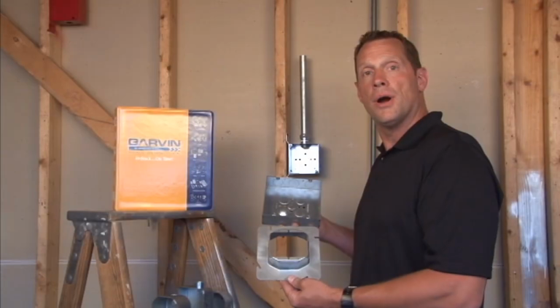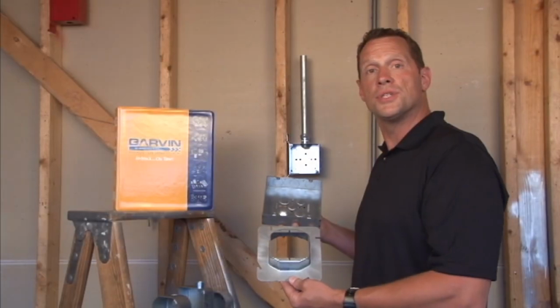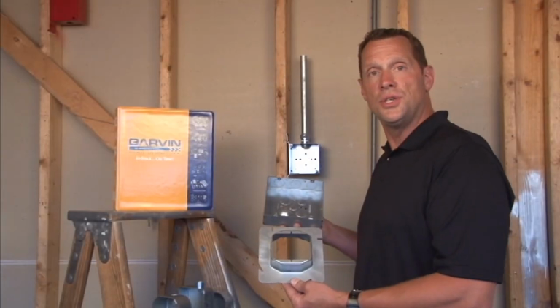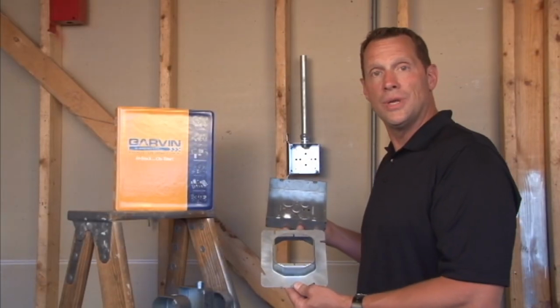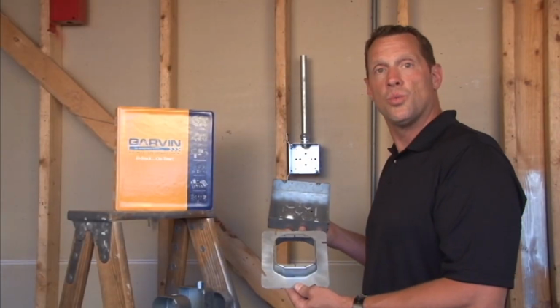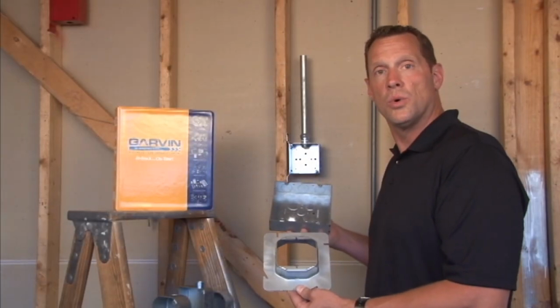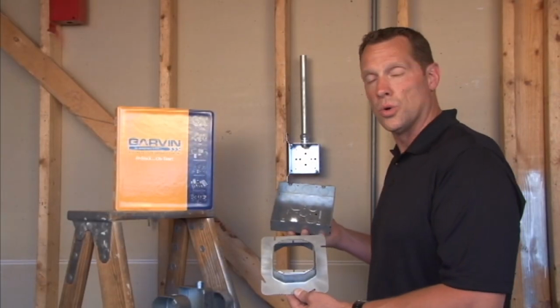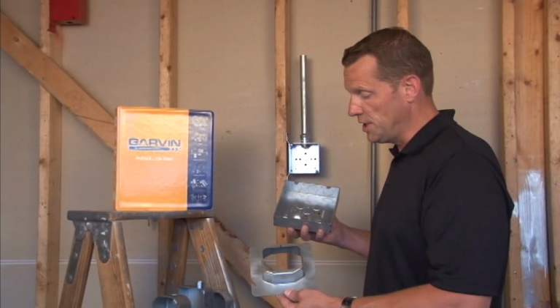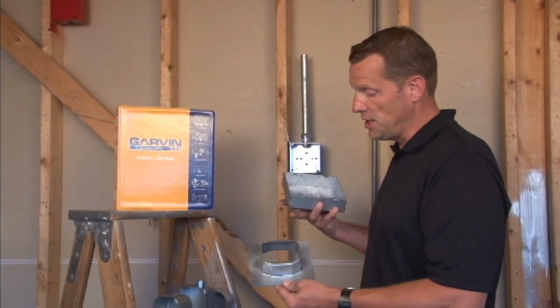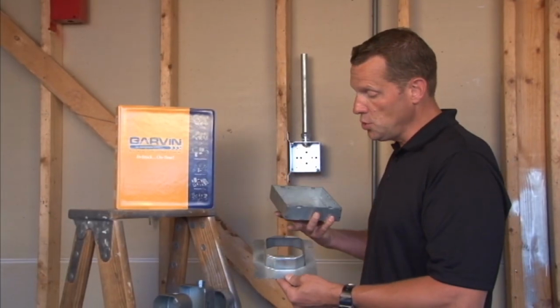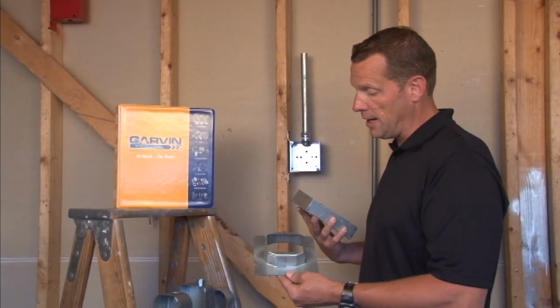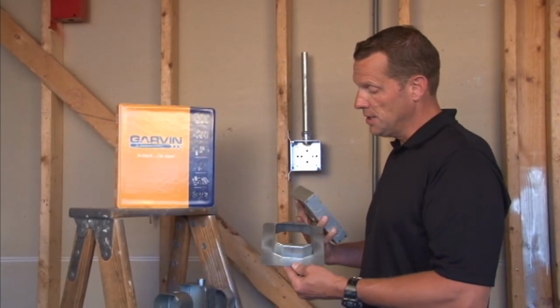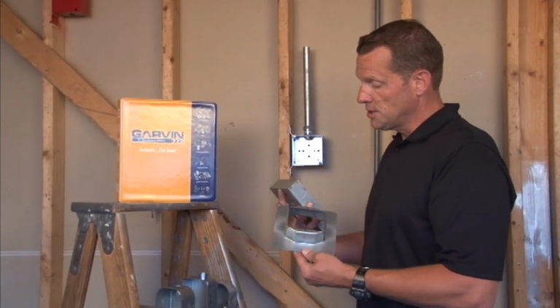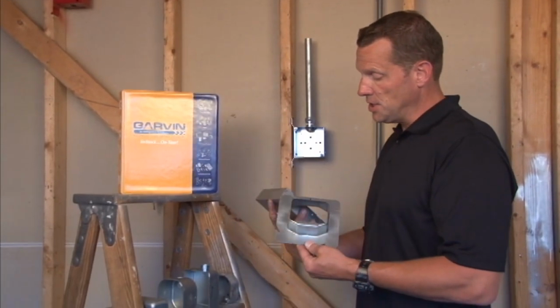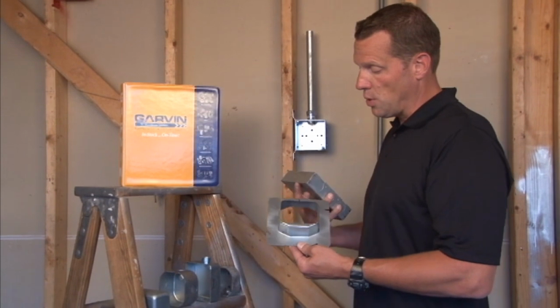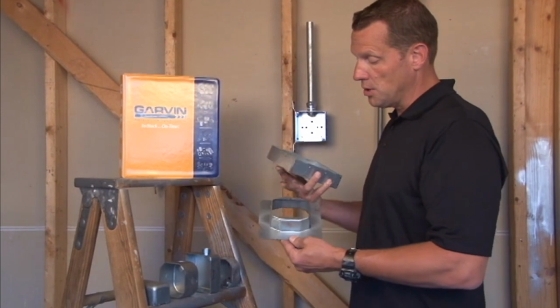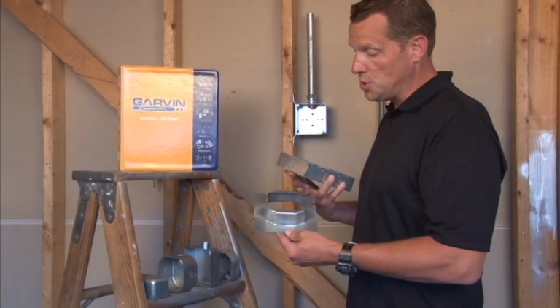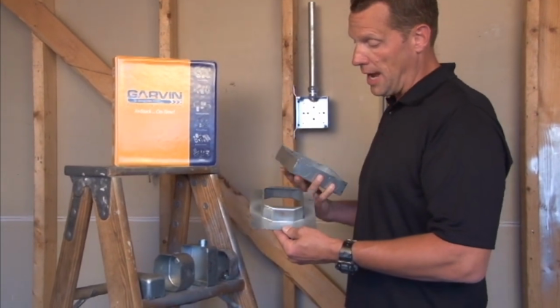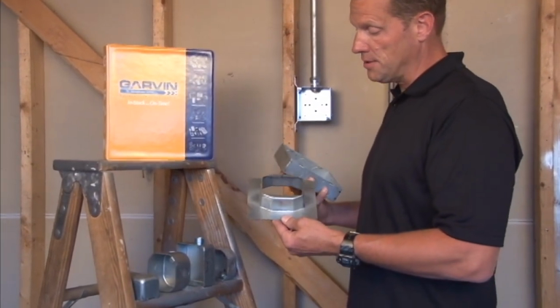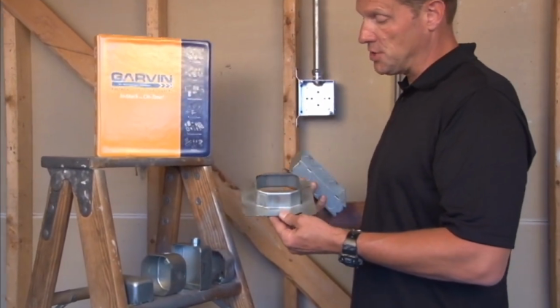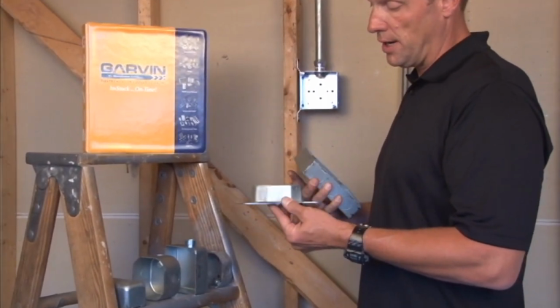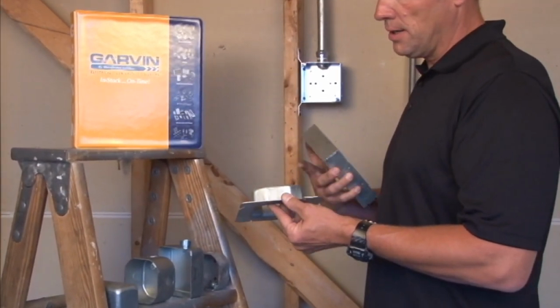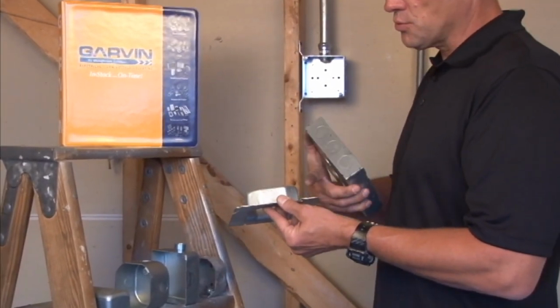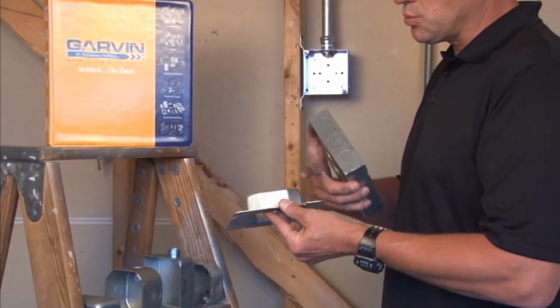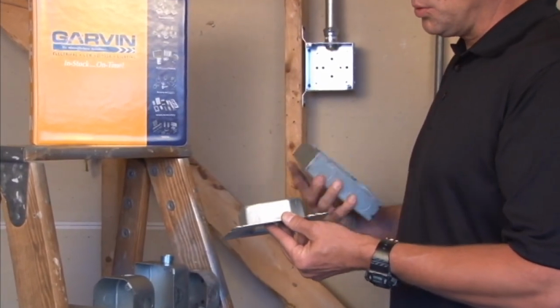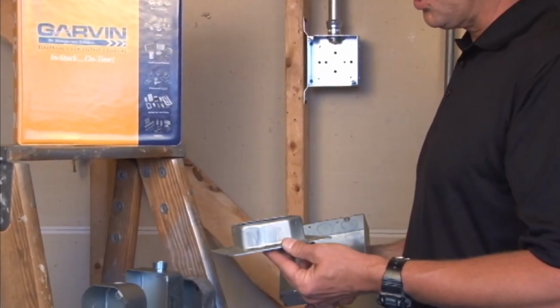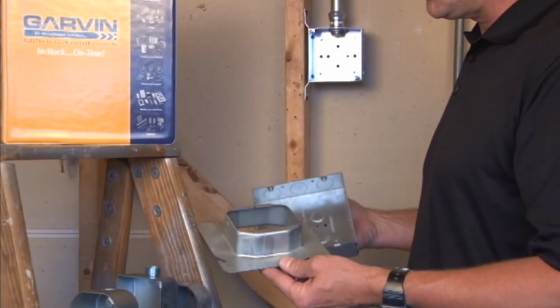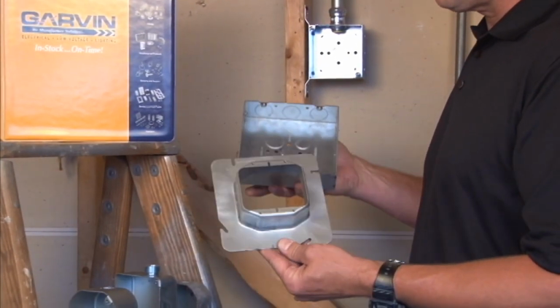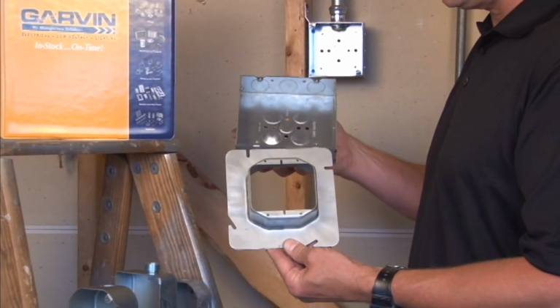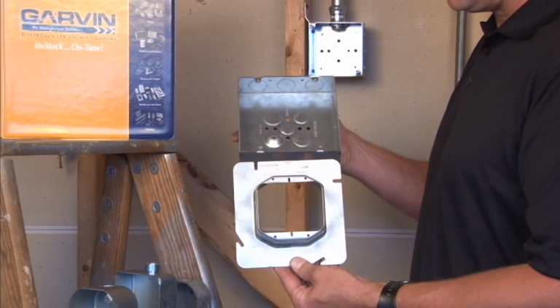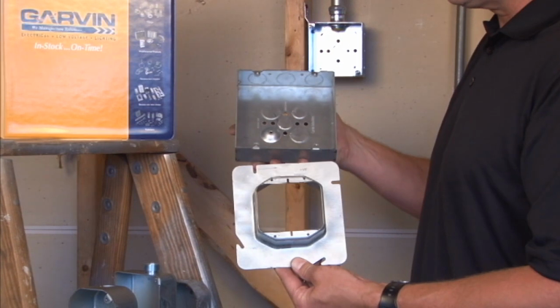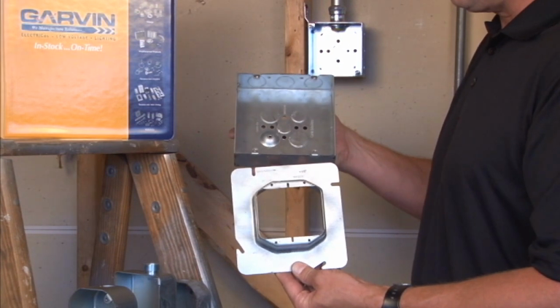Part number 62-1 and 1 quarter is a 2 gang, 6 inch square, 2 gang device ring that's raised 1 and 1 quarter inches for plaster, tile or drywall.